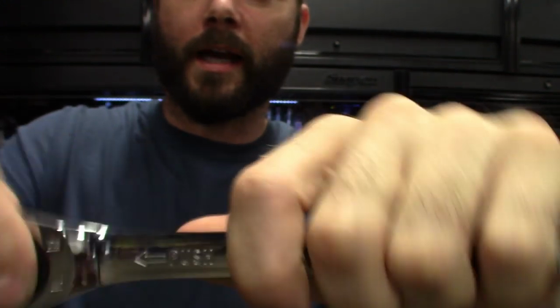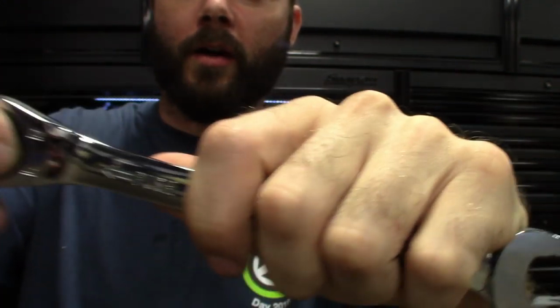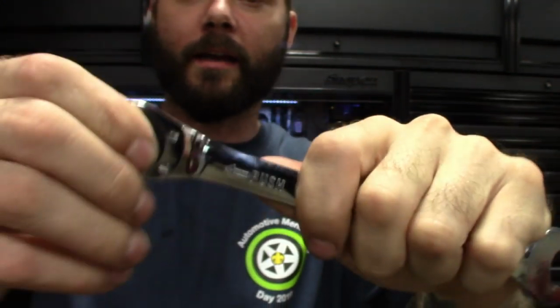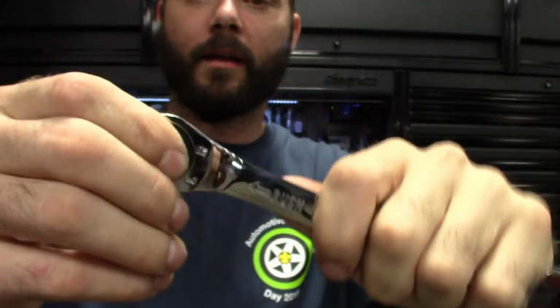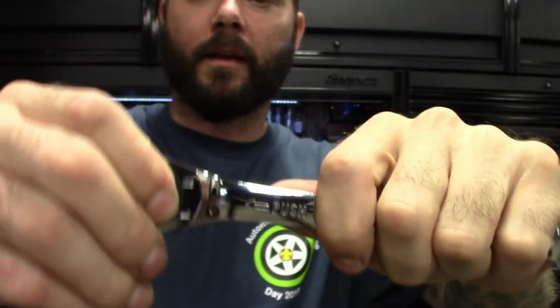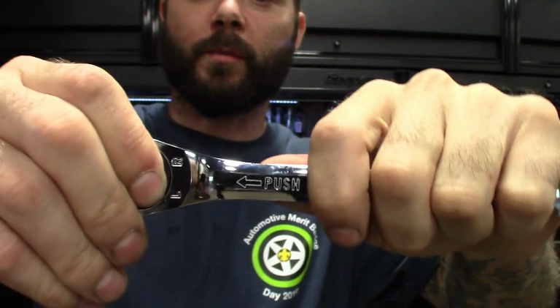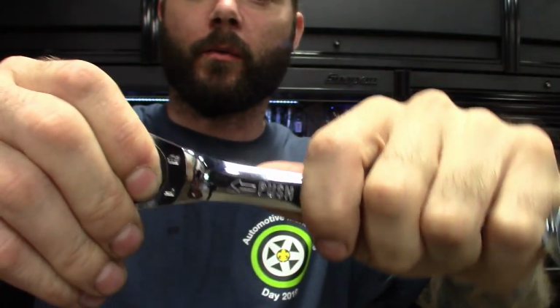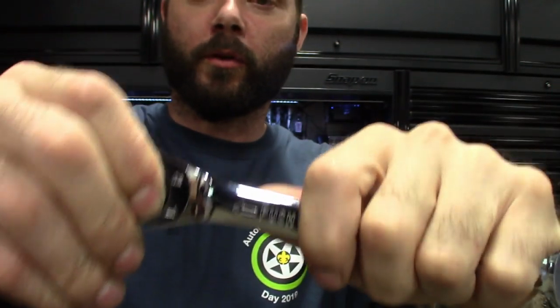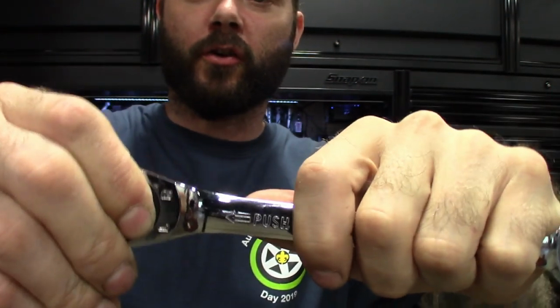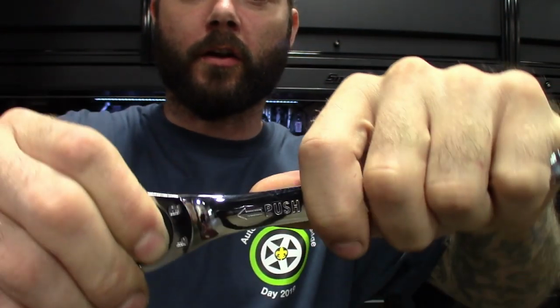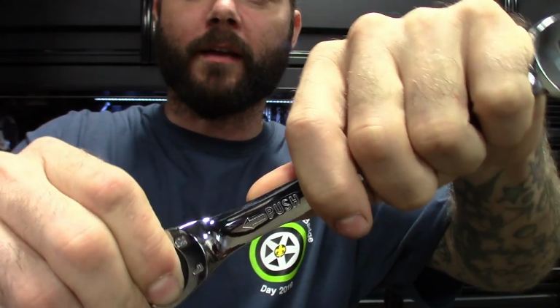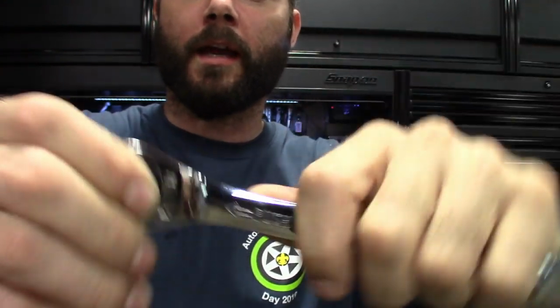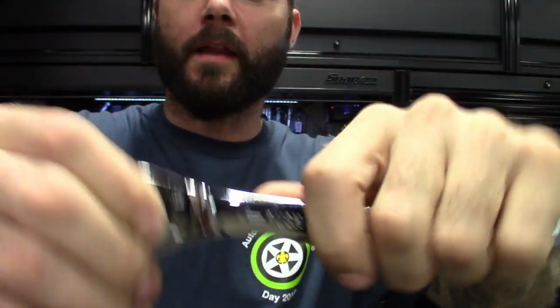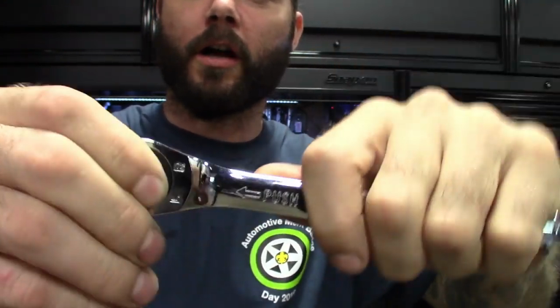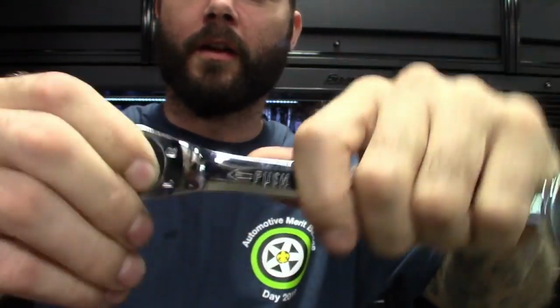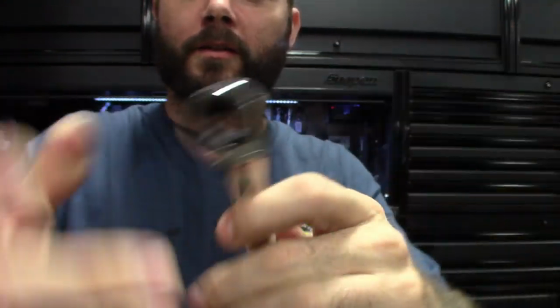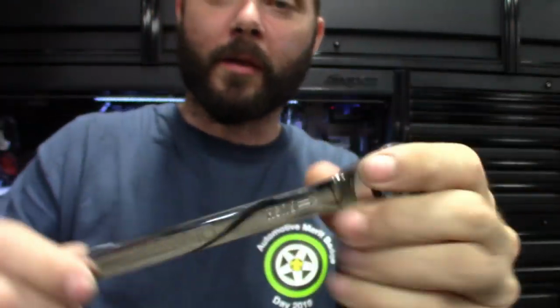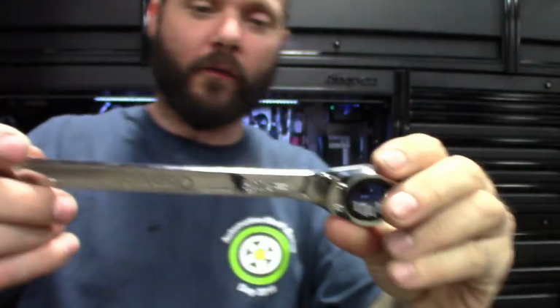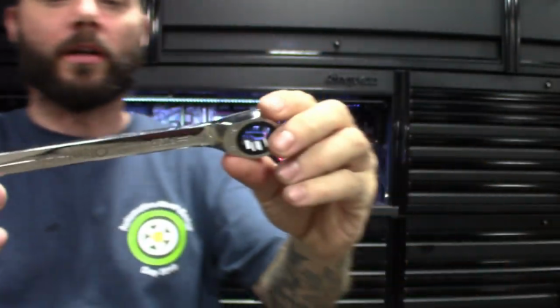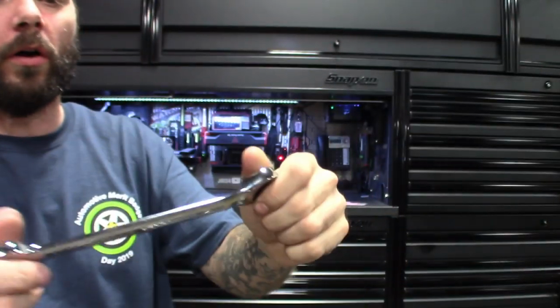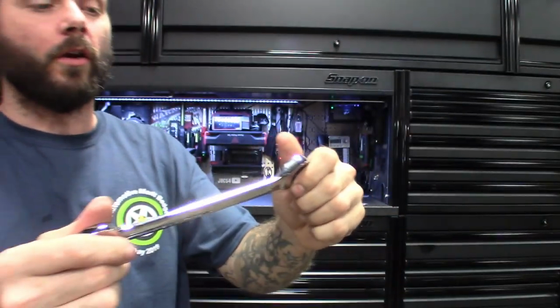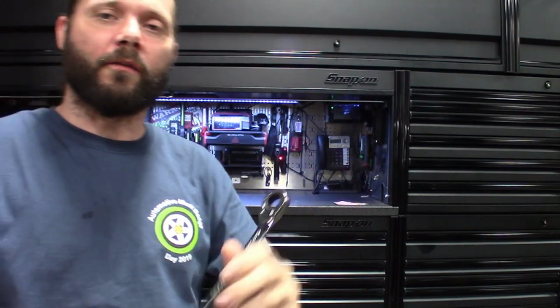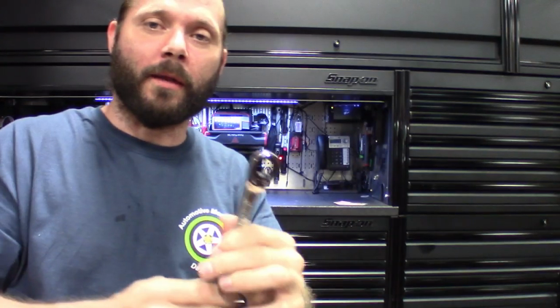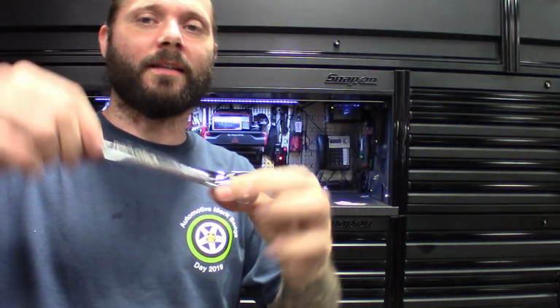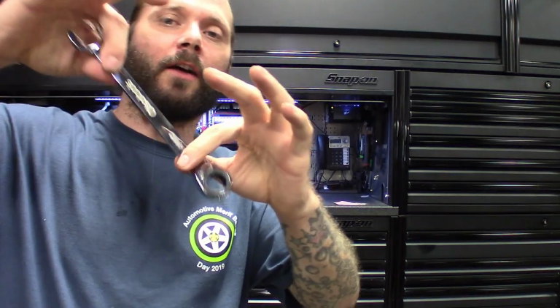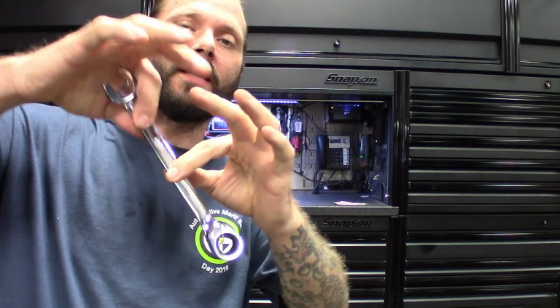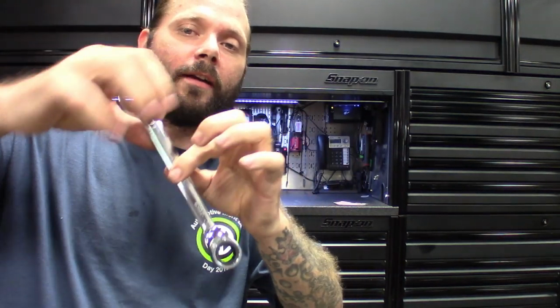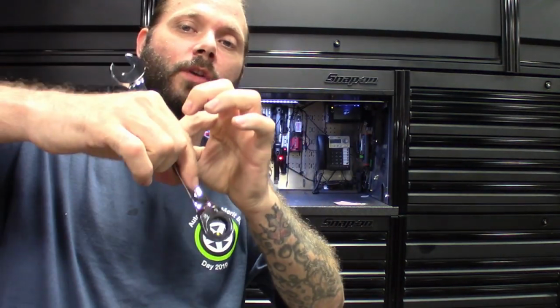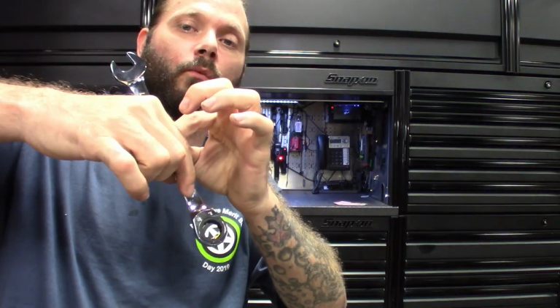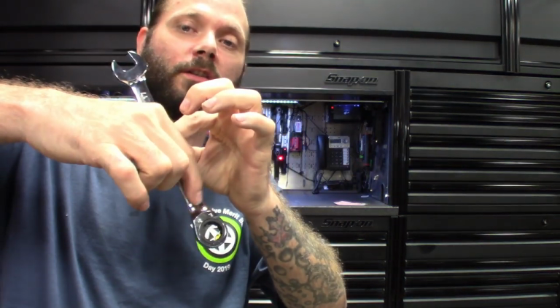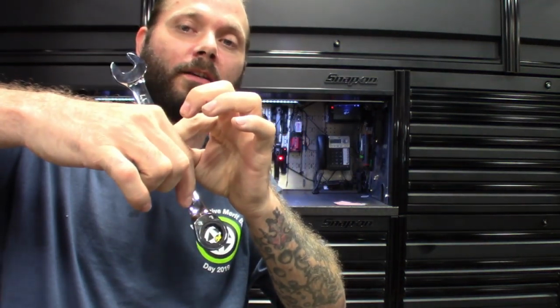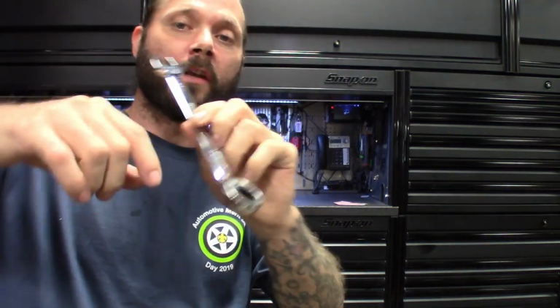So you get it going one way, push pressure on it, start going back the other way — there's your direction switch. Definitely pretty cool. On the fly, maybe you get these things down into tight areas where you can't reach a selector. Because obviously with the offset, you can't just flip it like most of the wrenches I own.